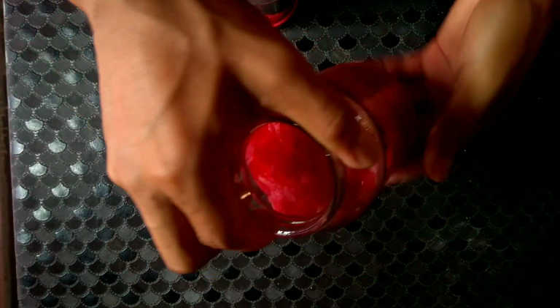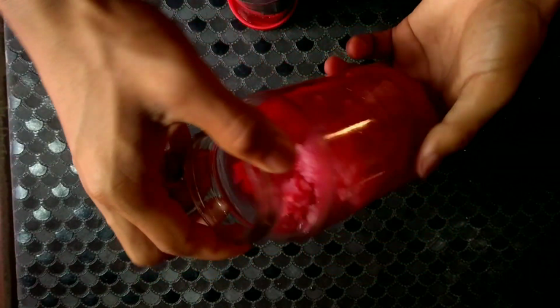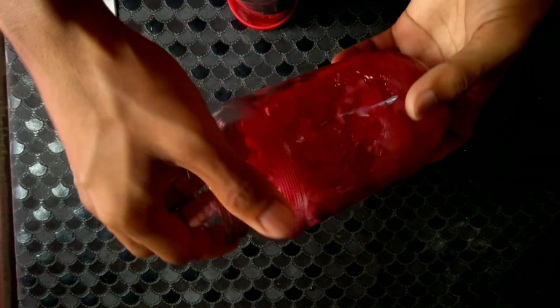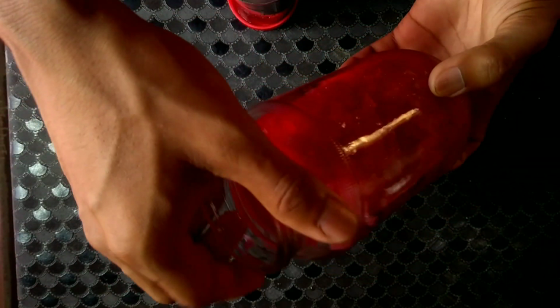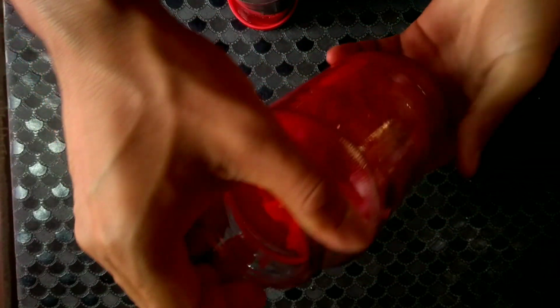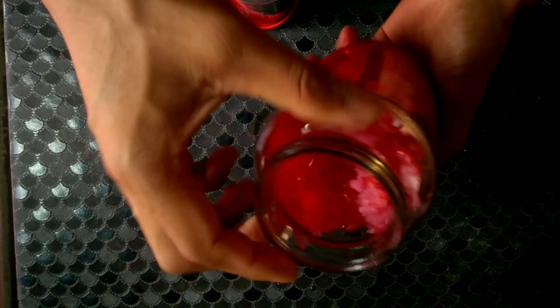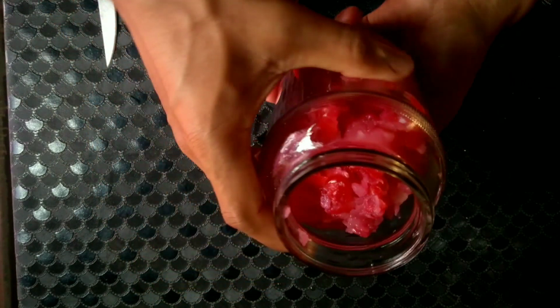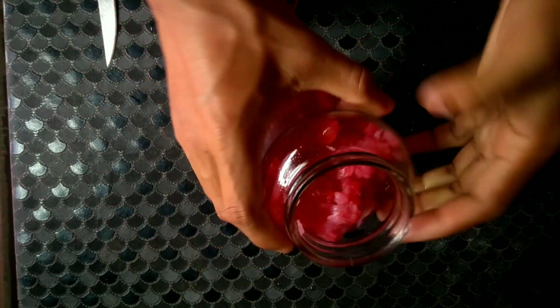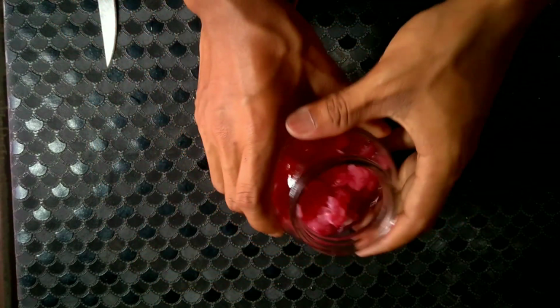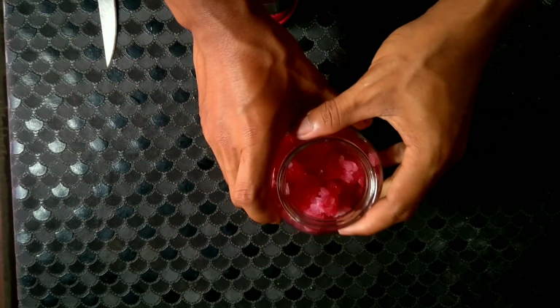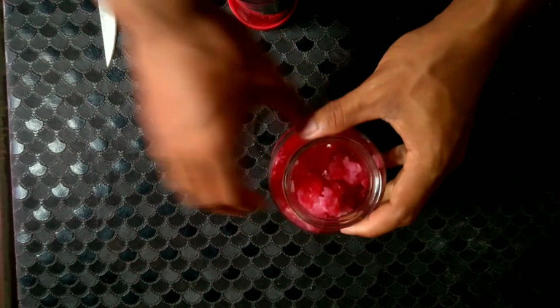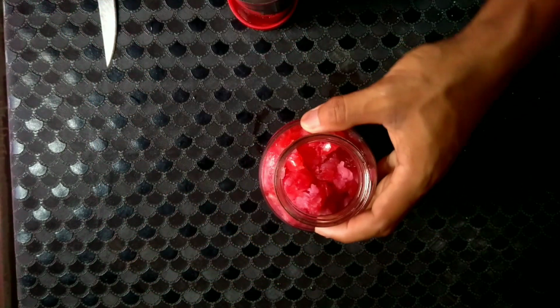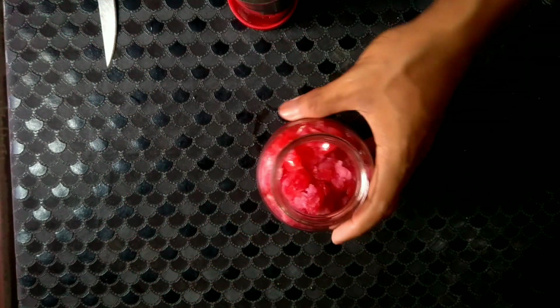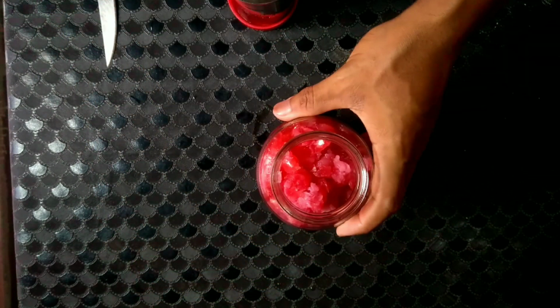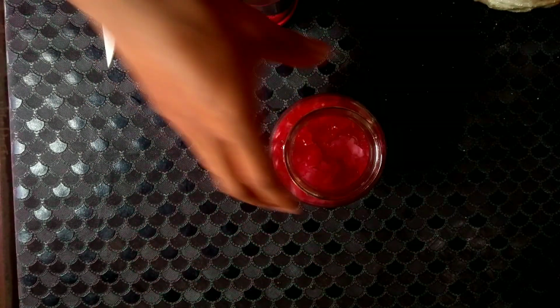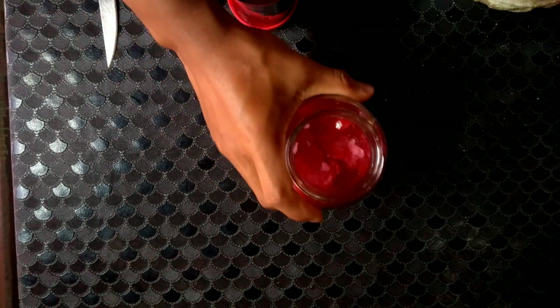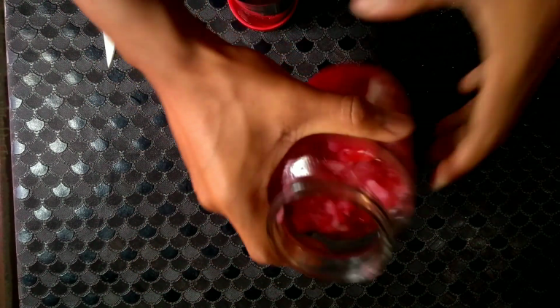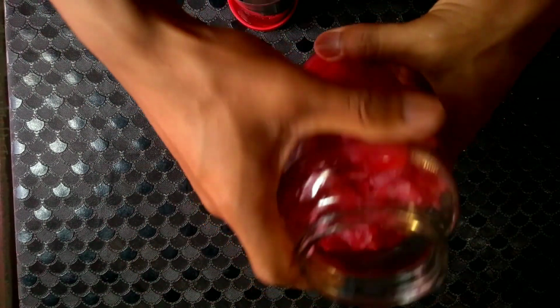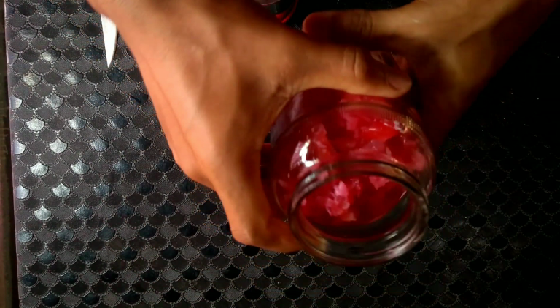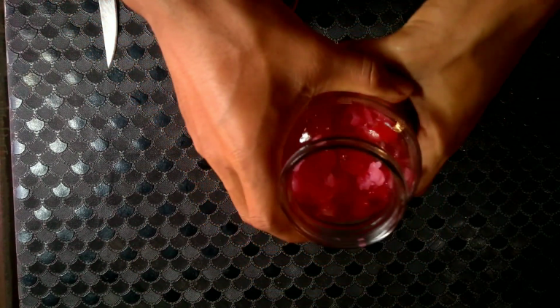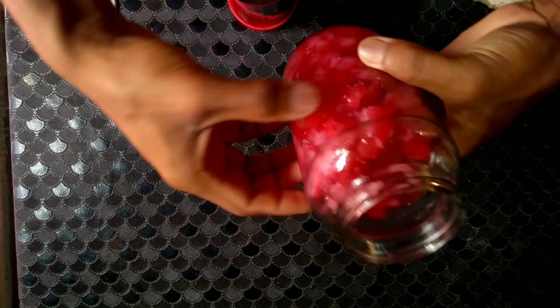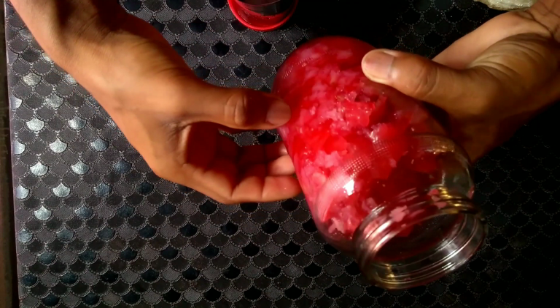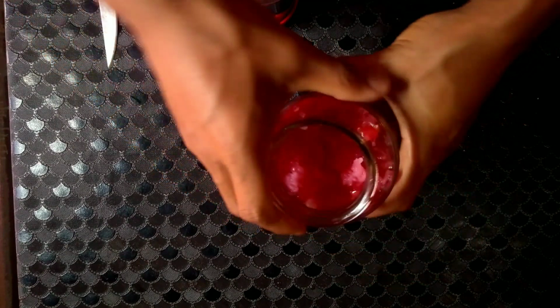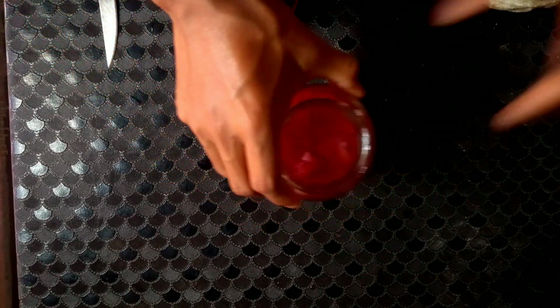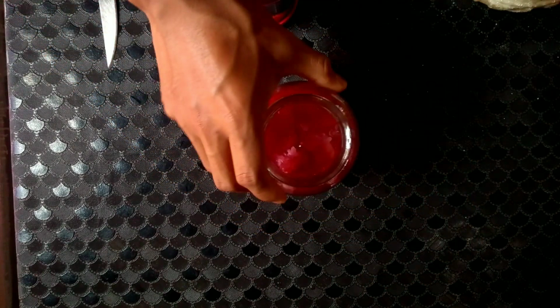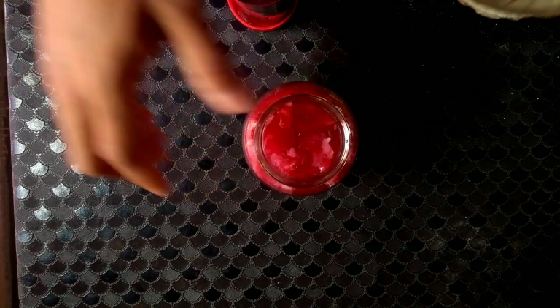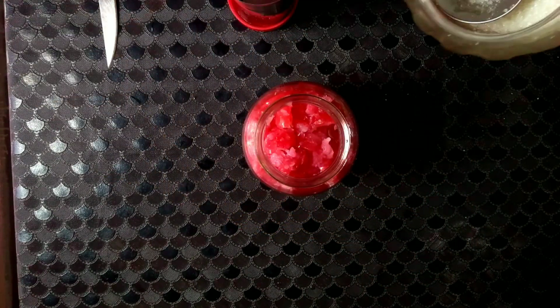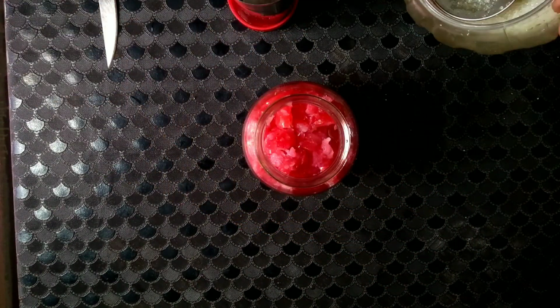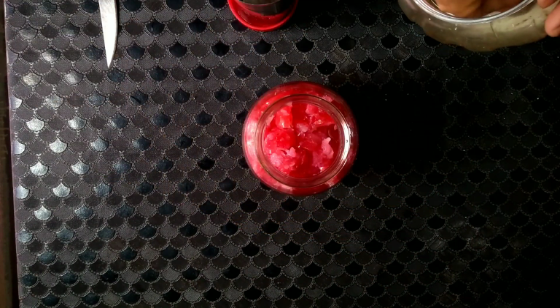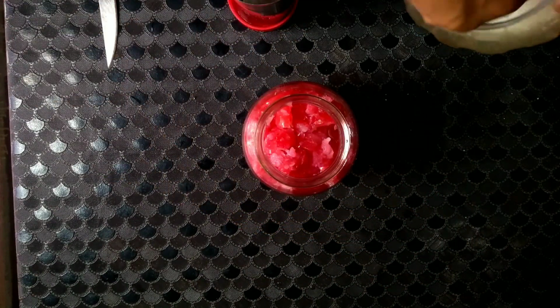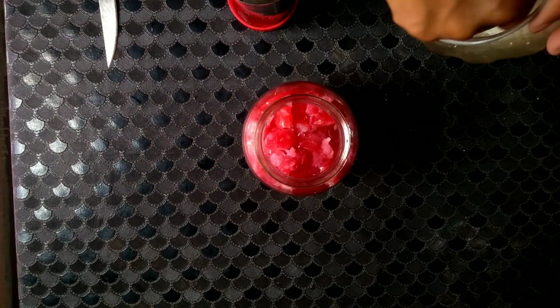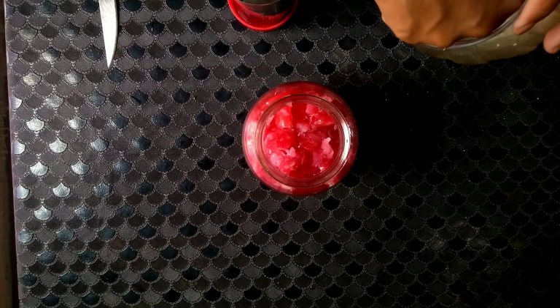It is now ready to add sugar and yeast. Since it is a small container, I'll be using only two pinches of sugar.